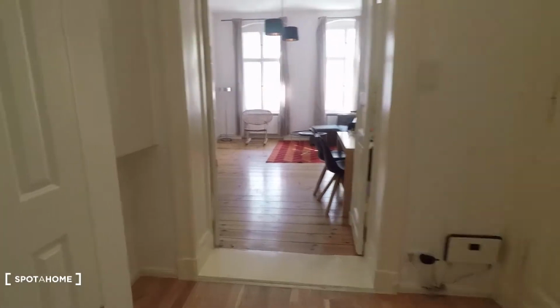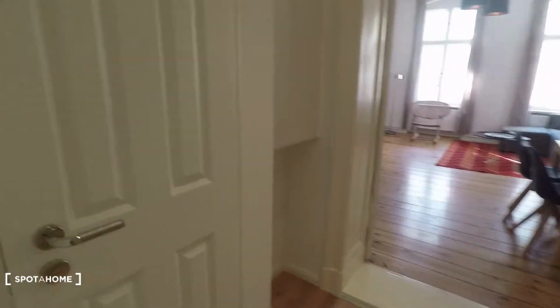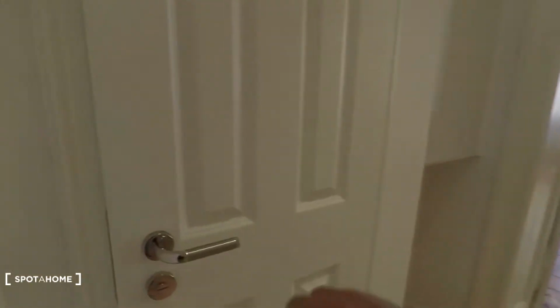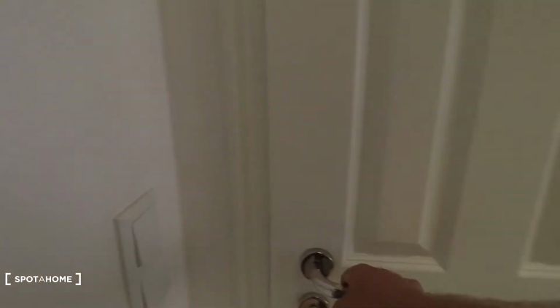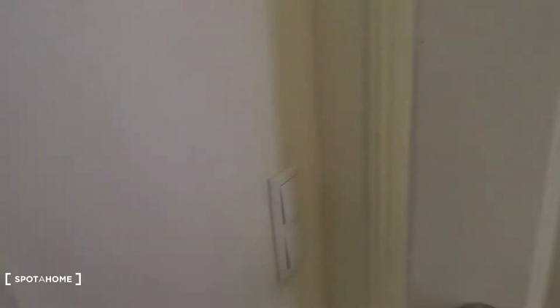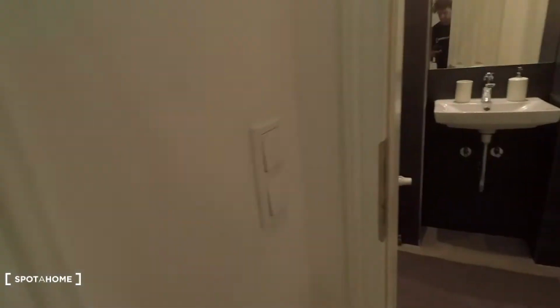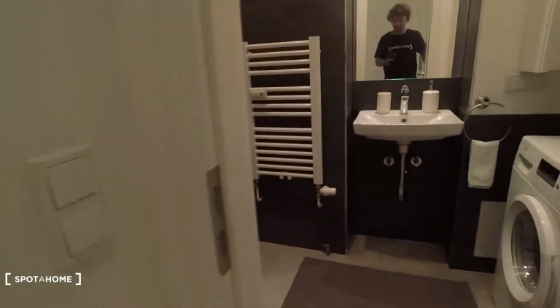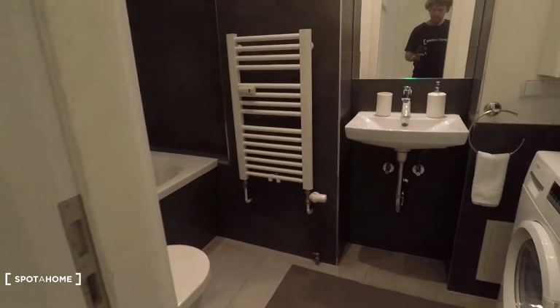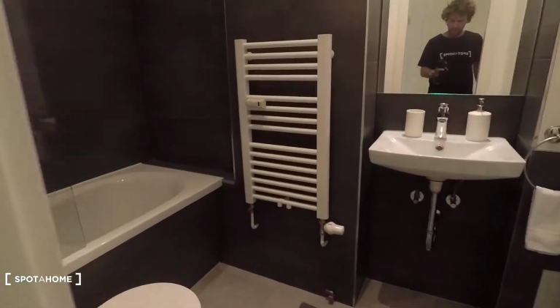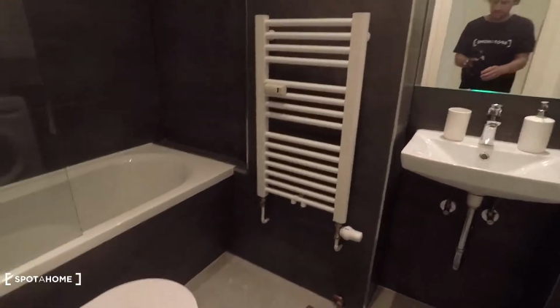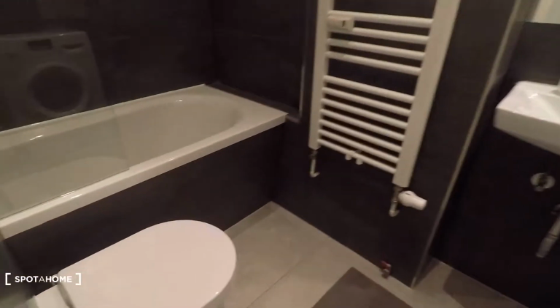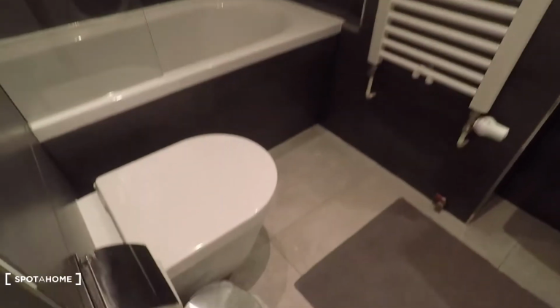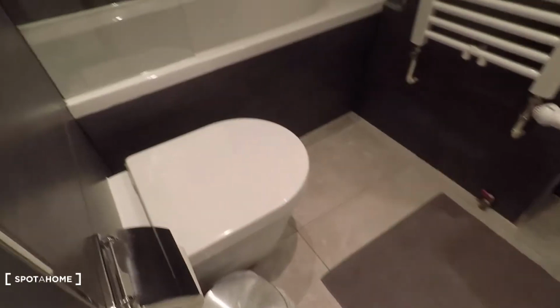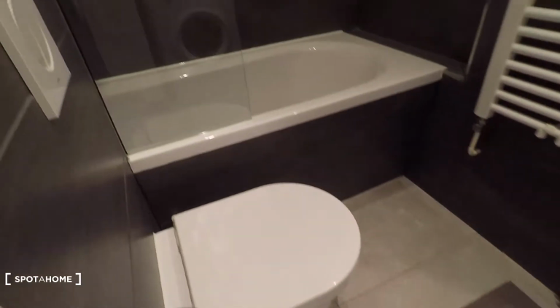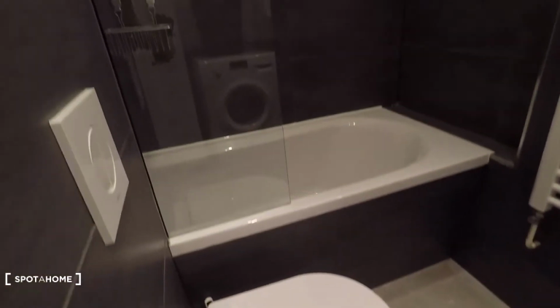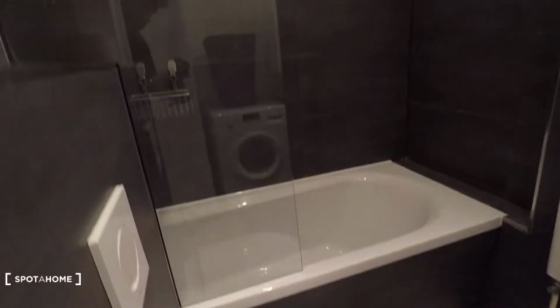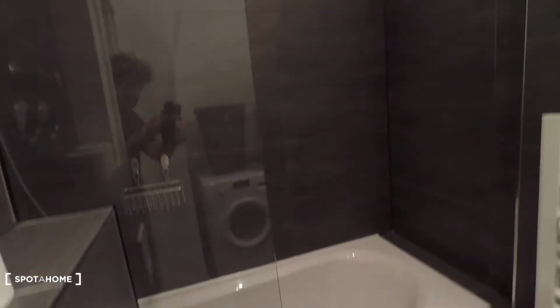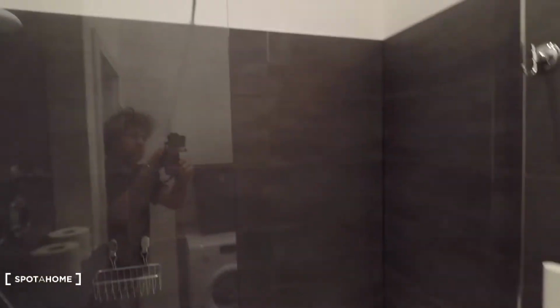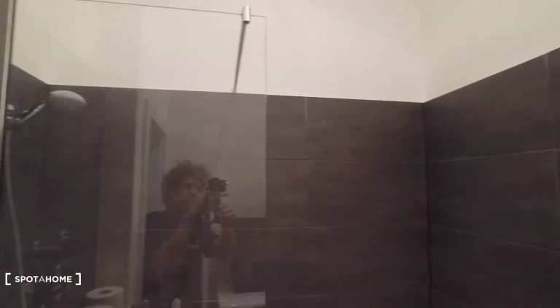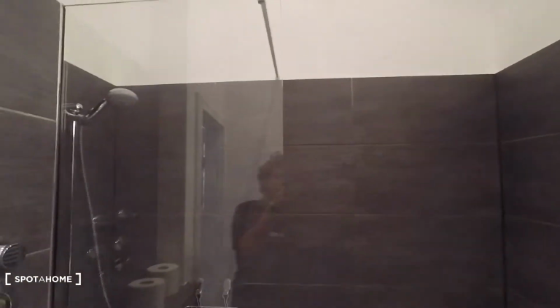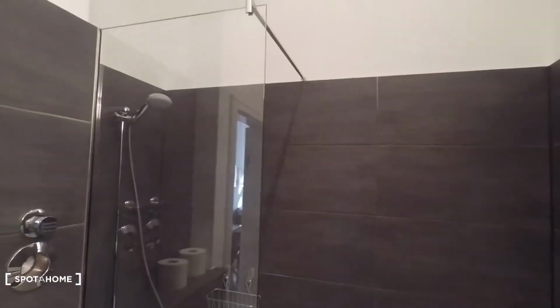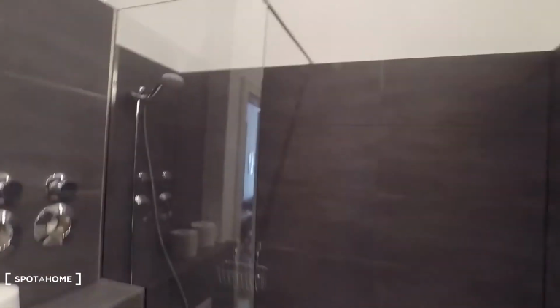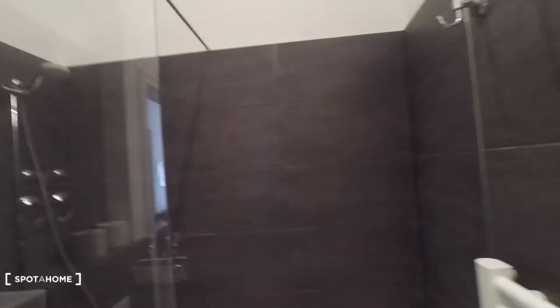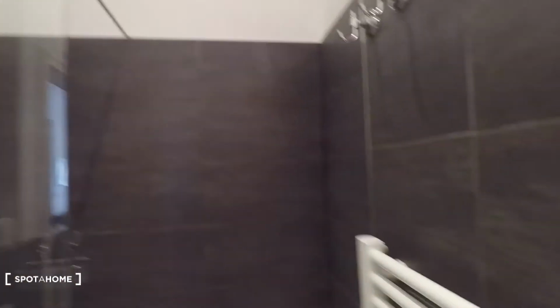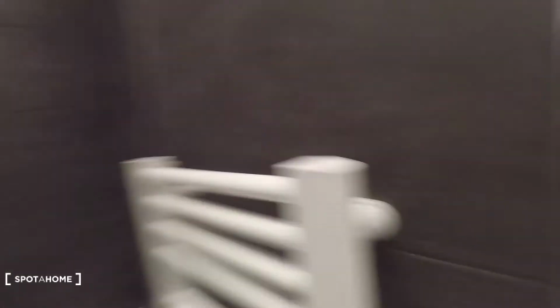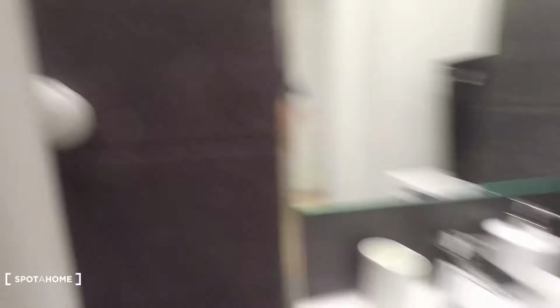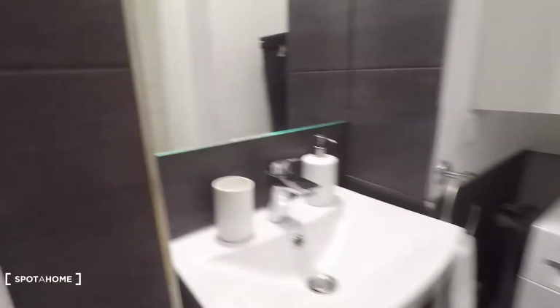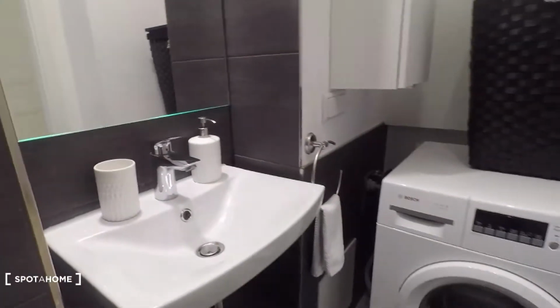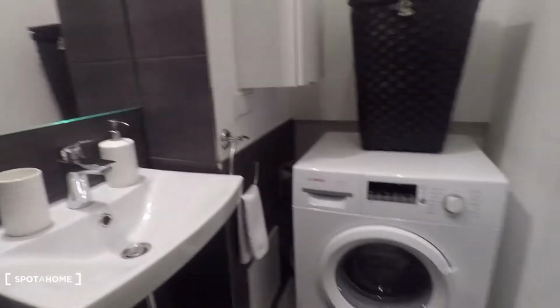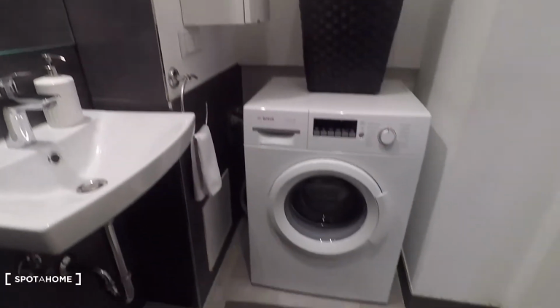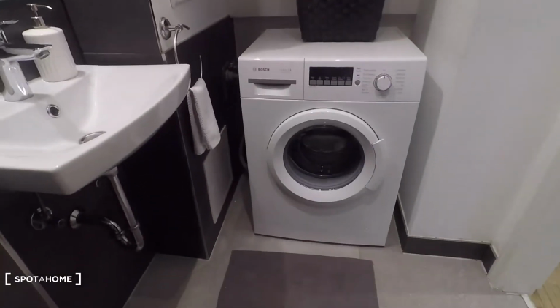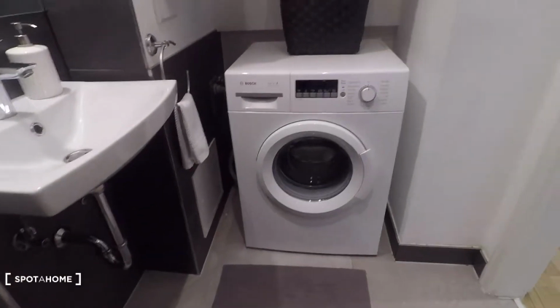Let's have a look at this bathroom that is equipped with a toilet, bathtub, and shower here on top, and here a sink and washing machine.